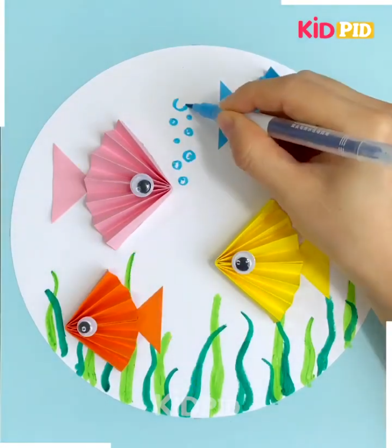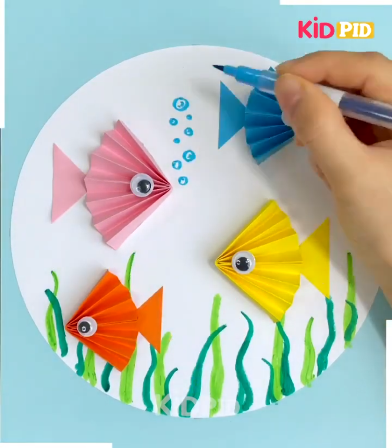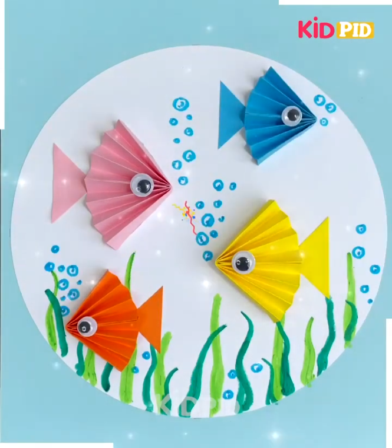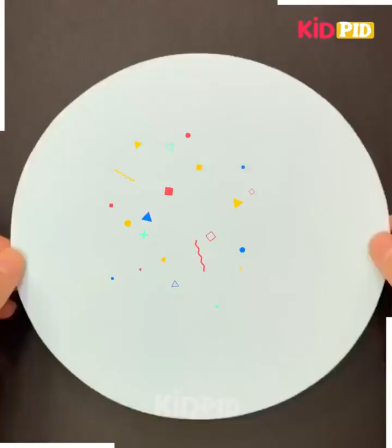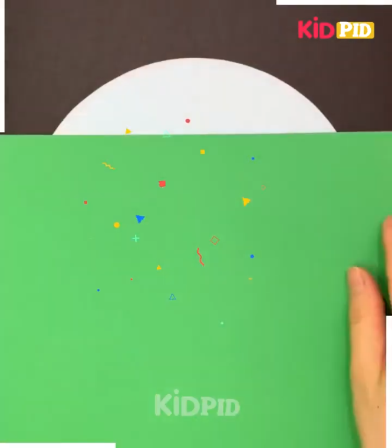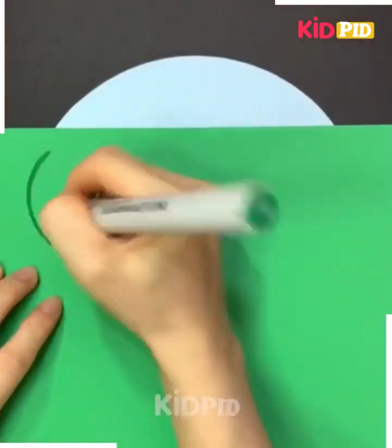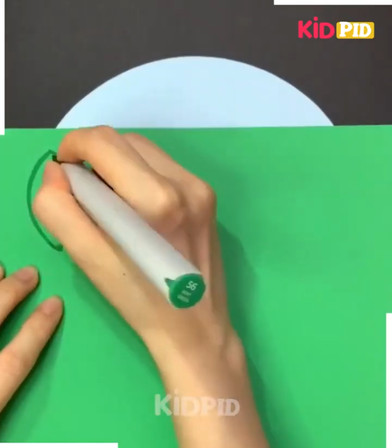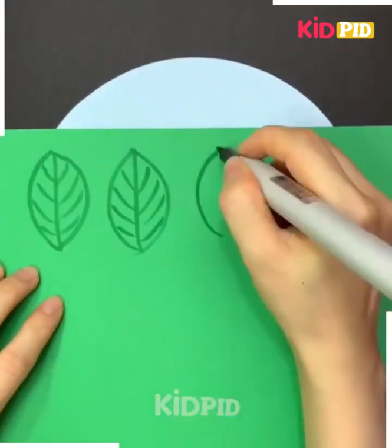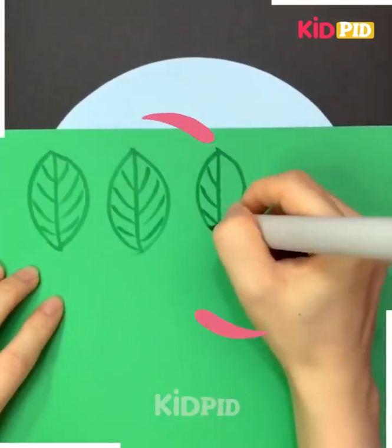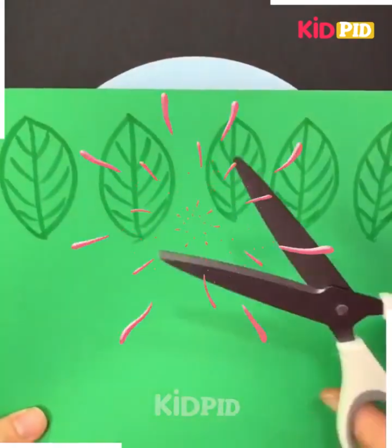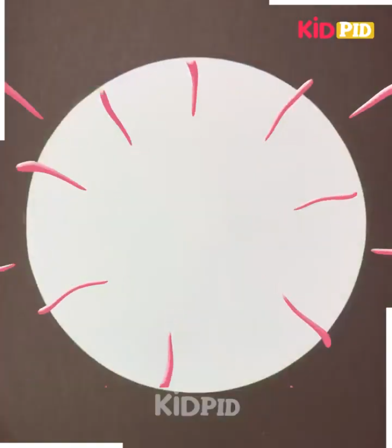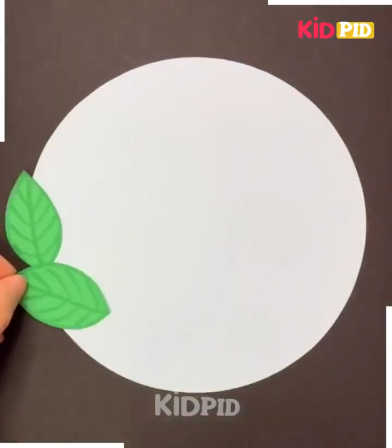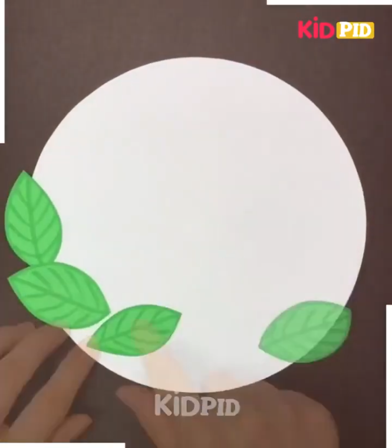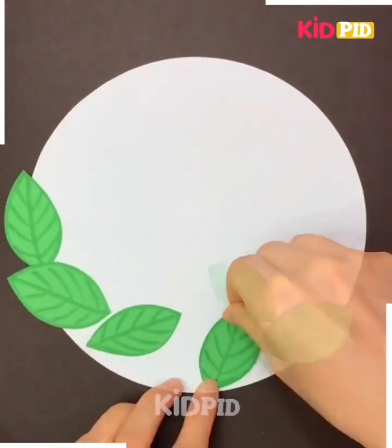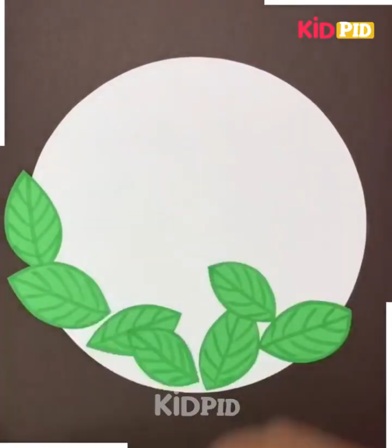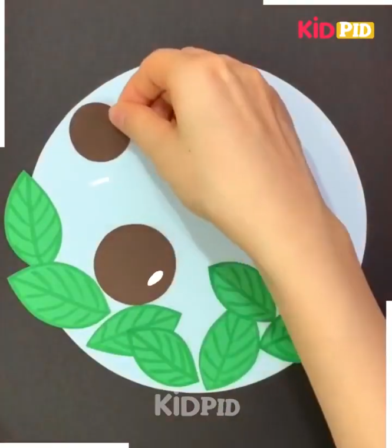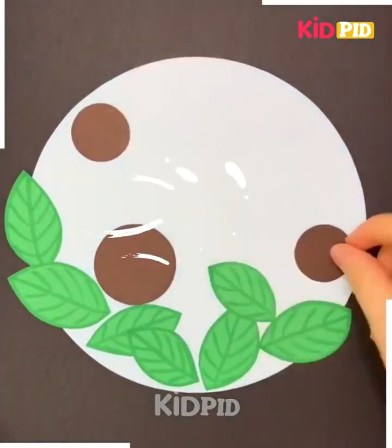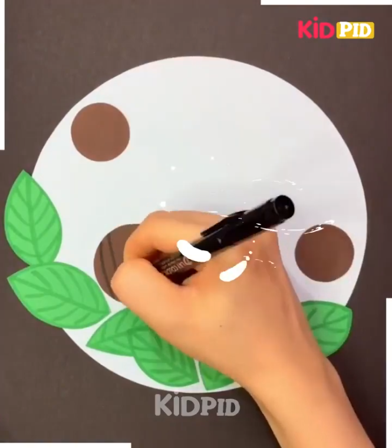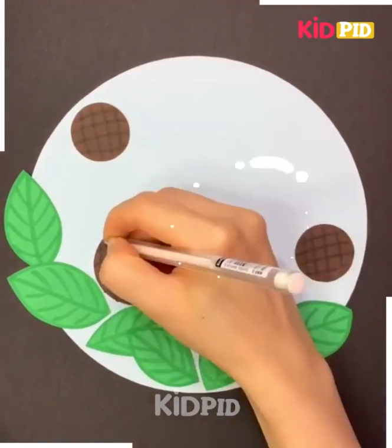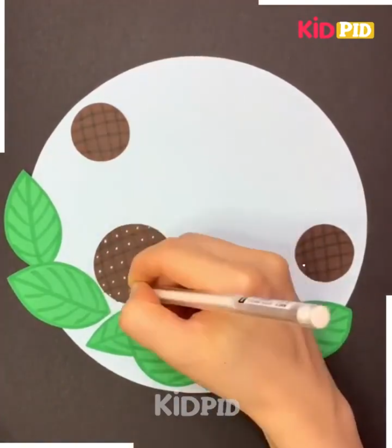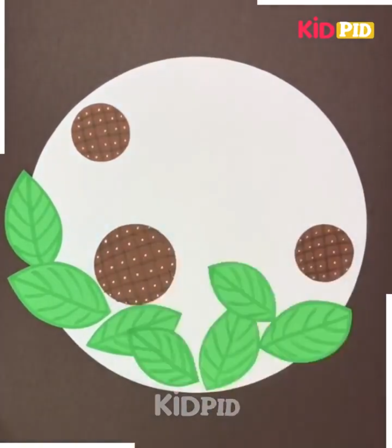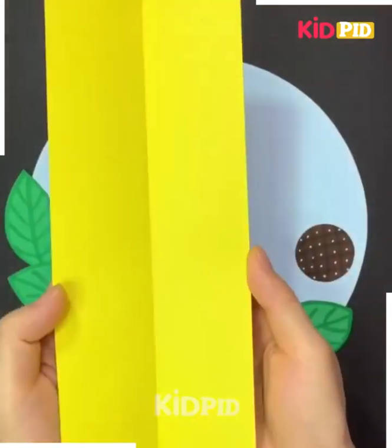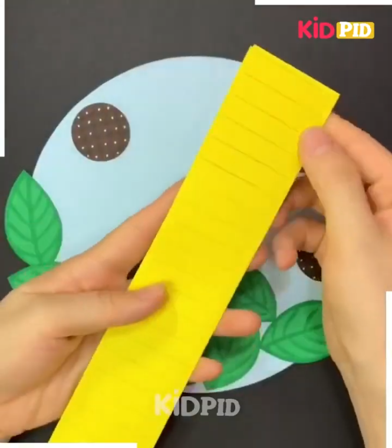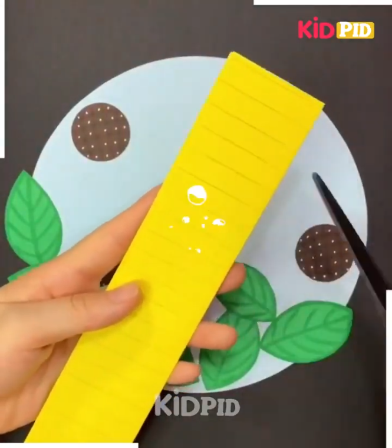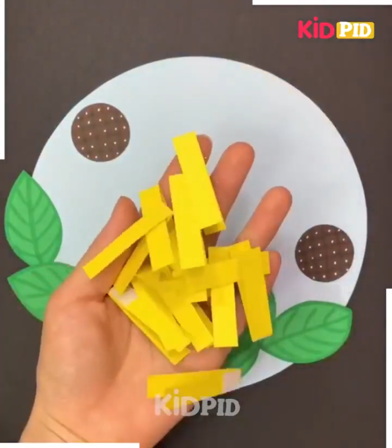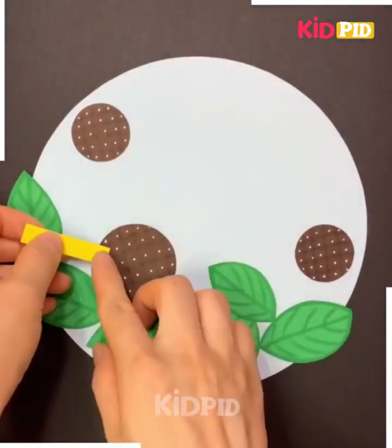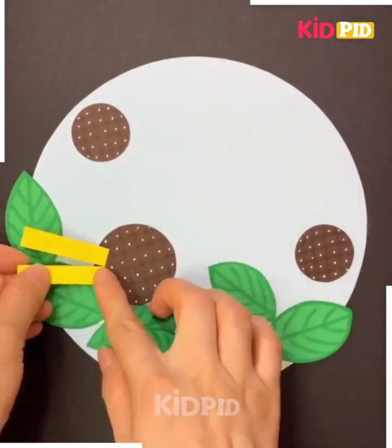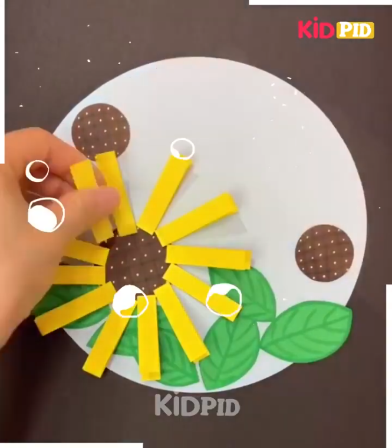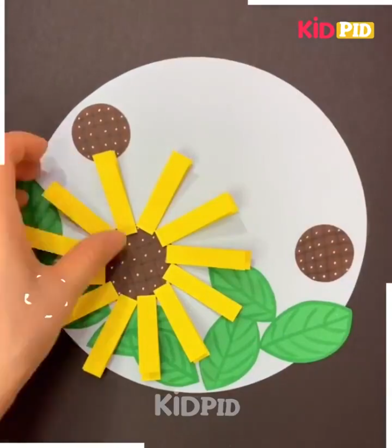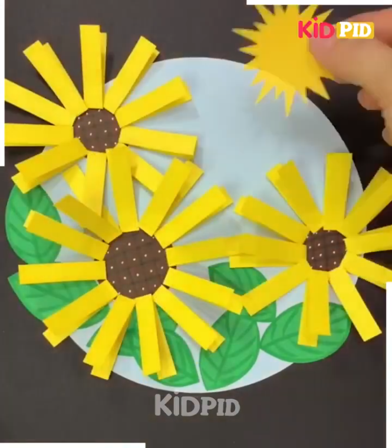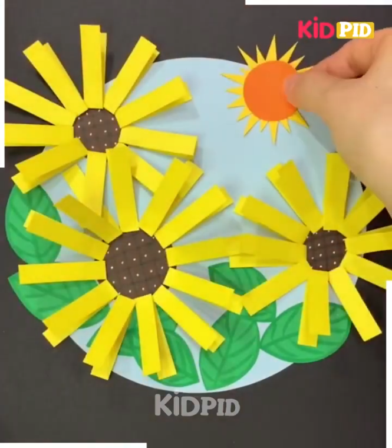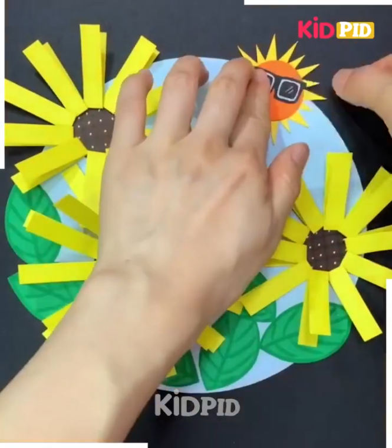Draw blue color water and bubbles. Take a green sheet, draw leaves, cut it out, and paste it. Take a brown circle paper, draw it. Take a yellow paper, cut it into strips, paste it, and make a cool sun.